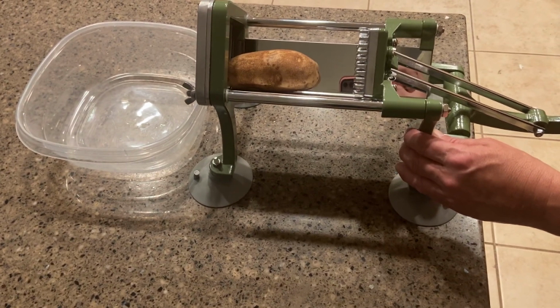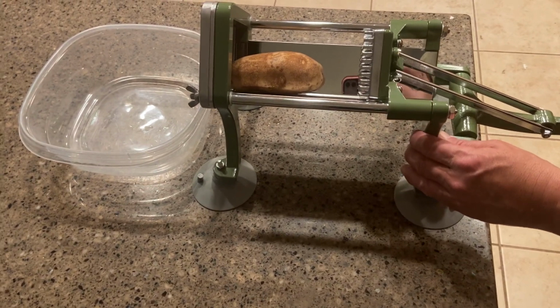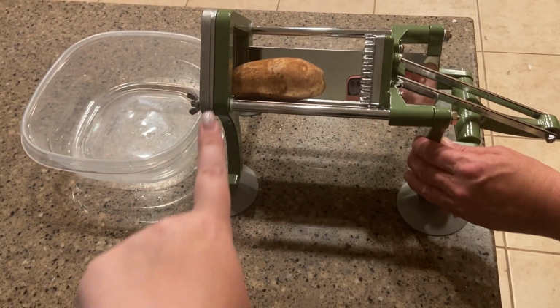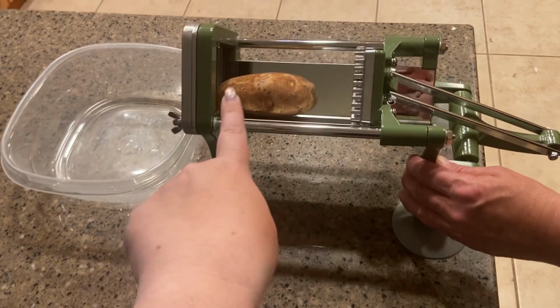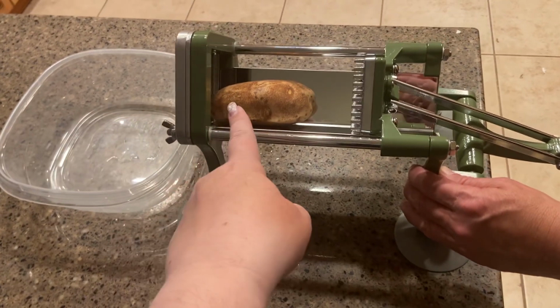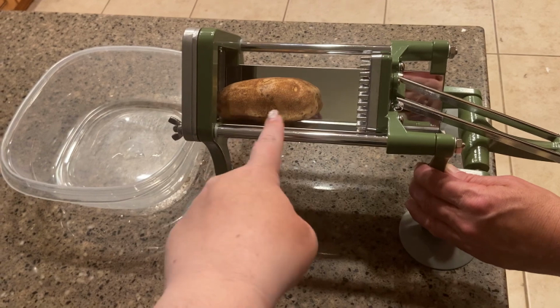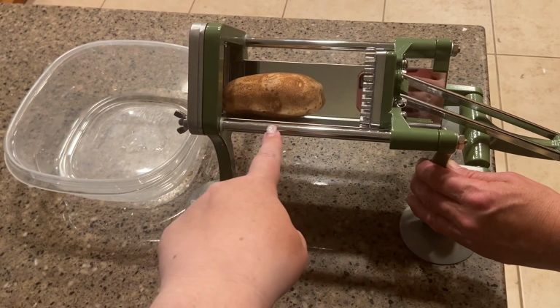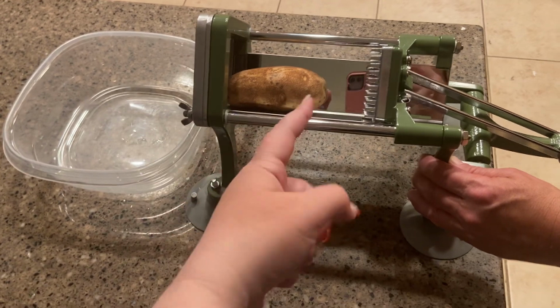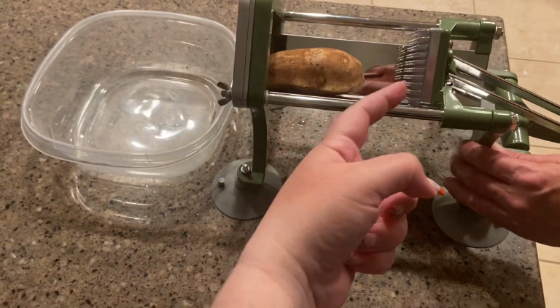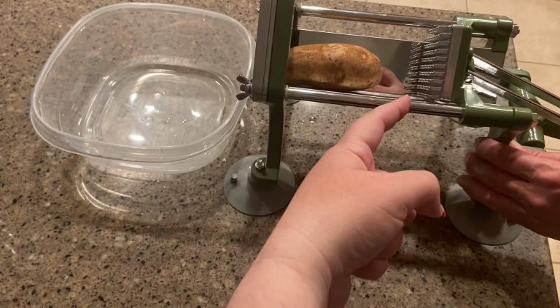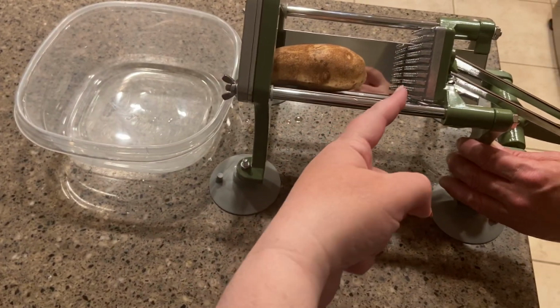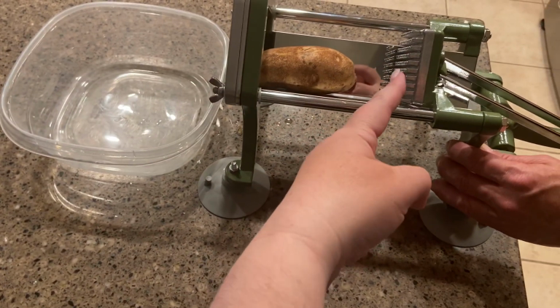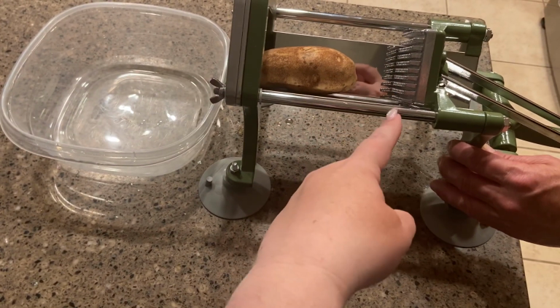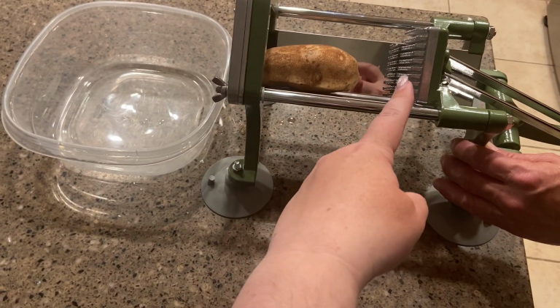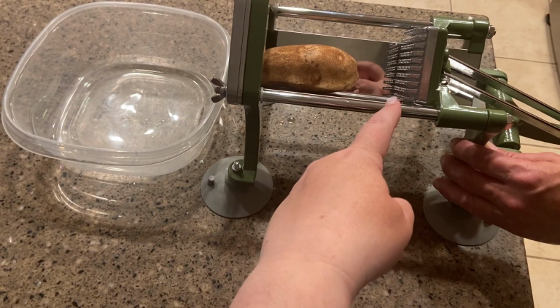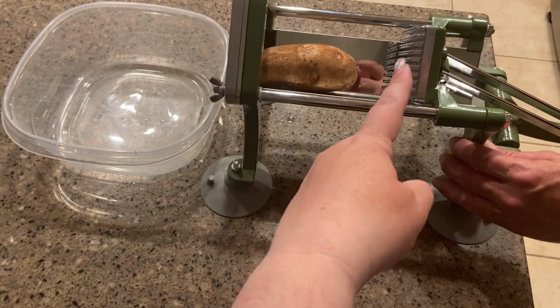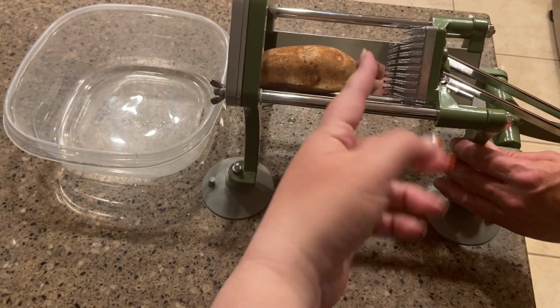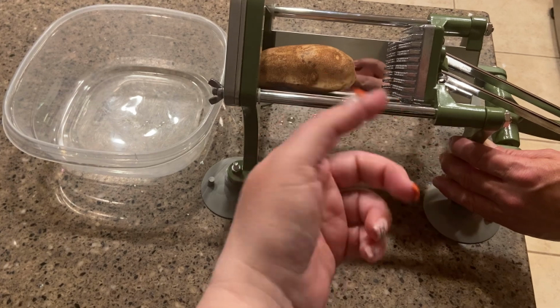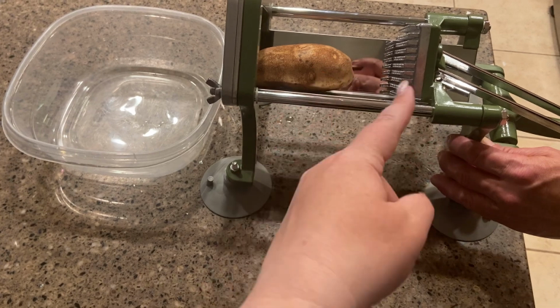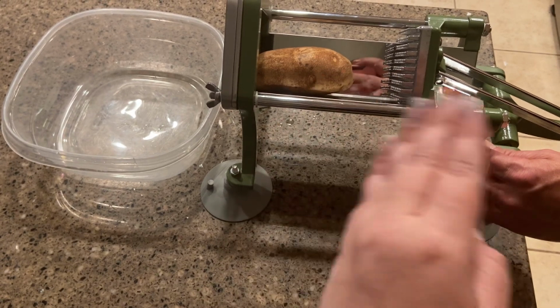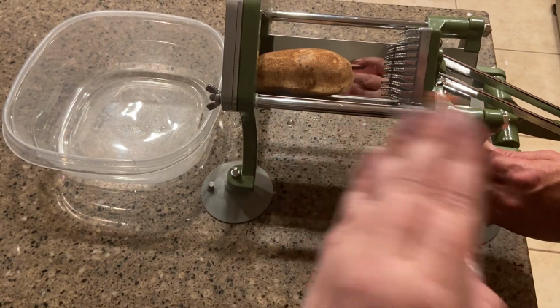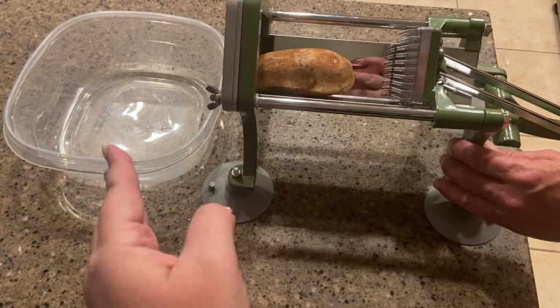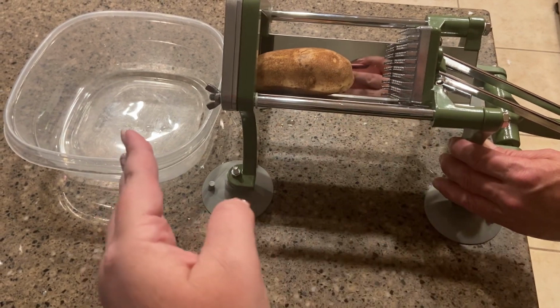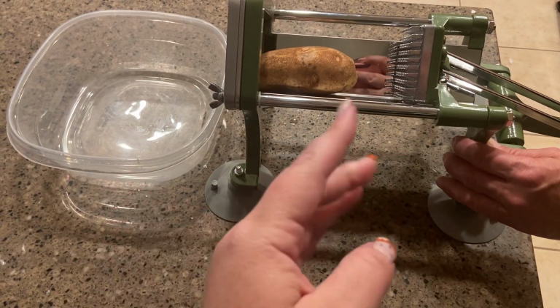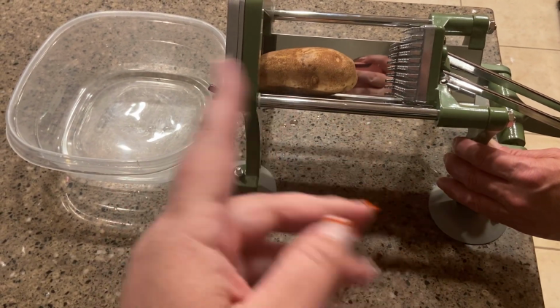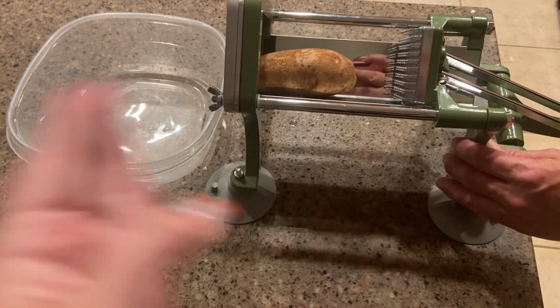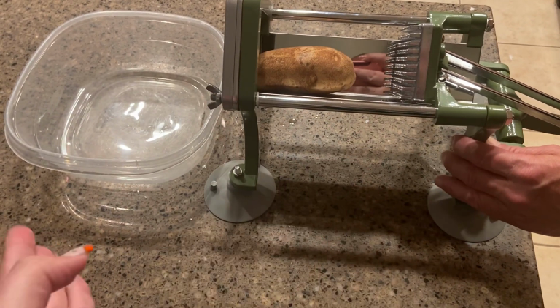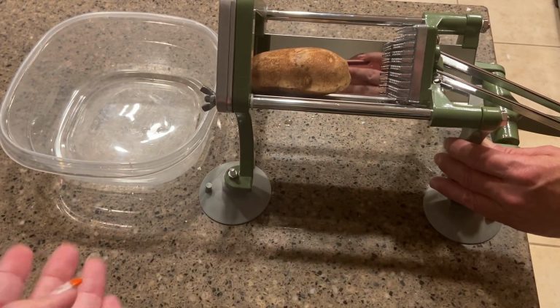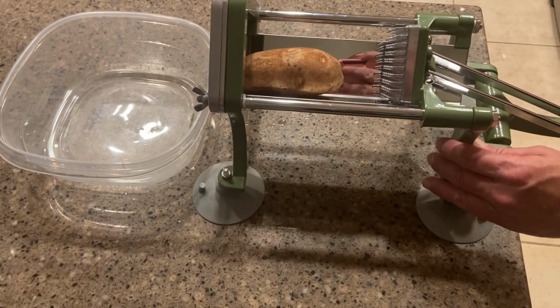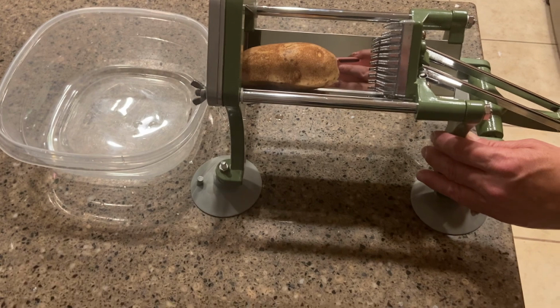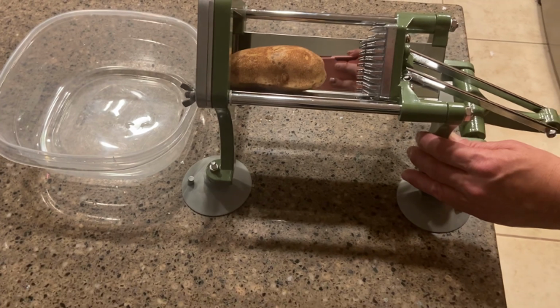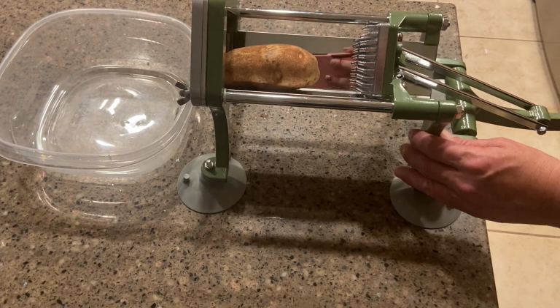It has a blade right here, and a potato right here. It also has these little things that actually push the potato through the blade. I'm just going to show you how it works real quick.